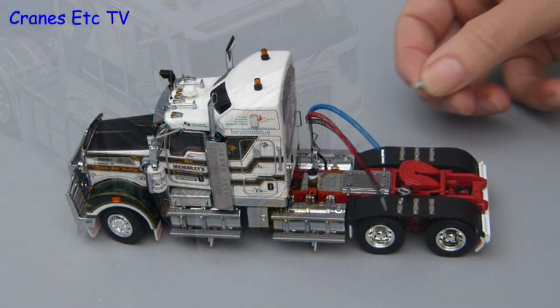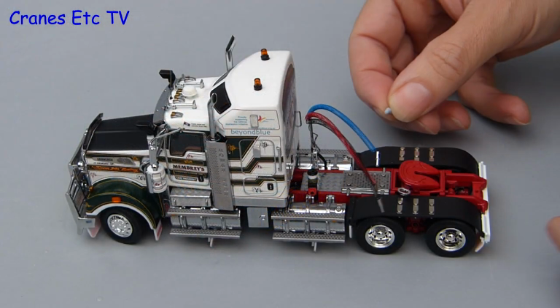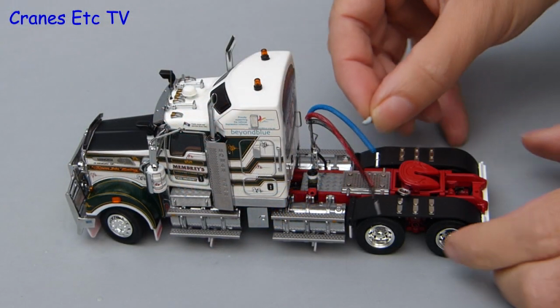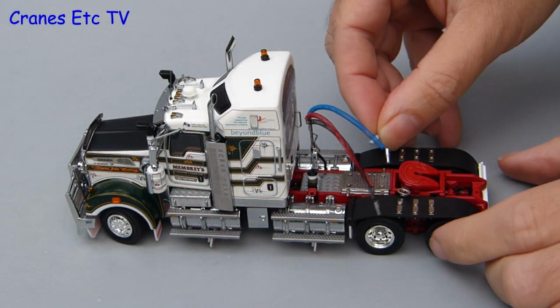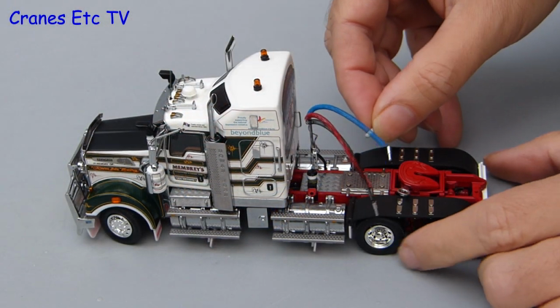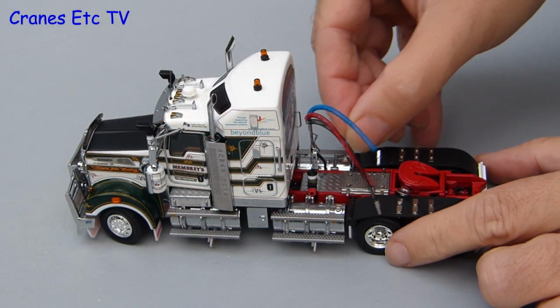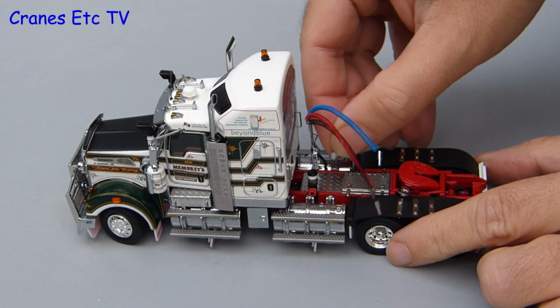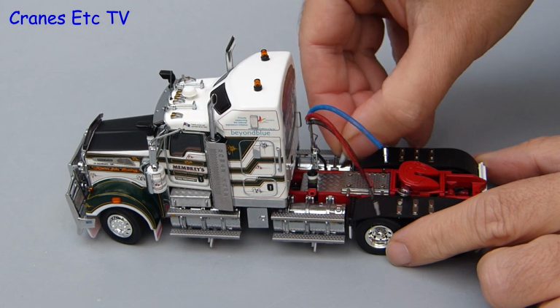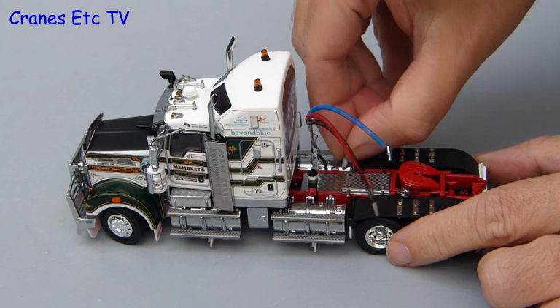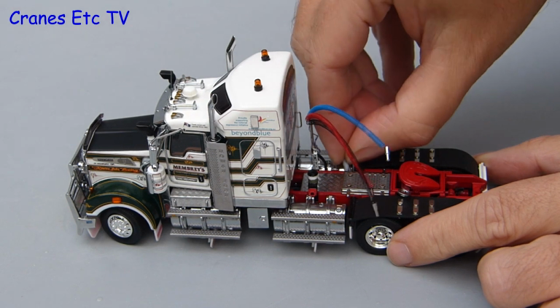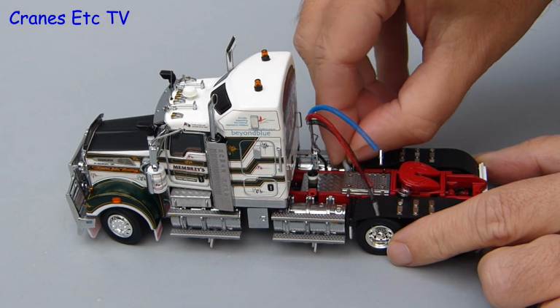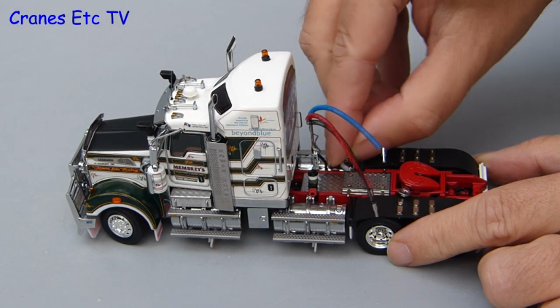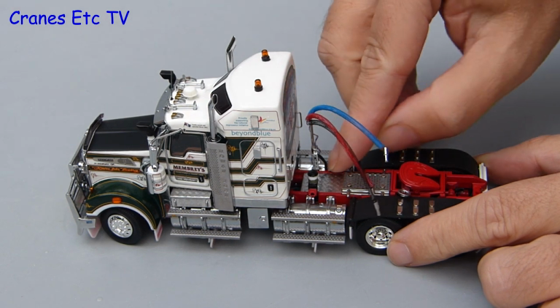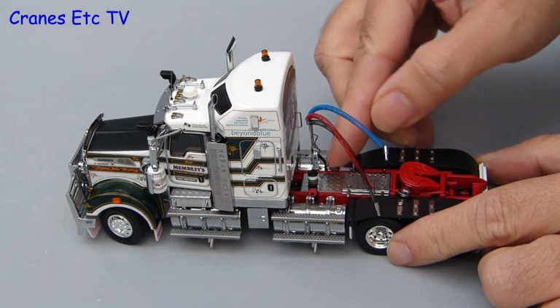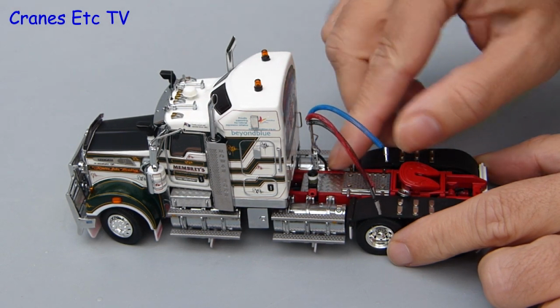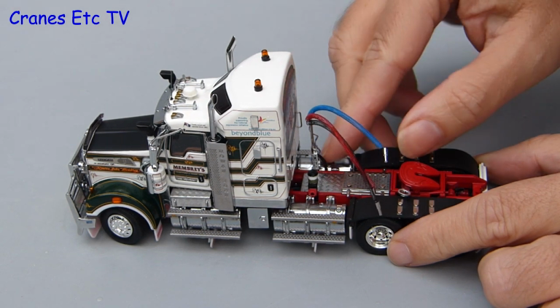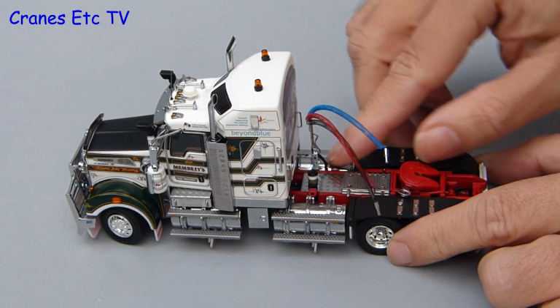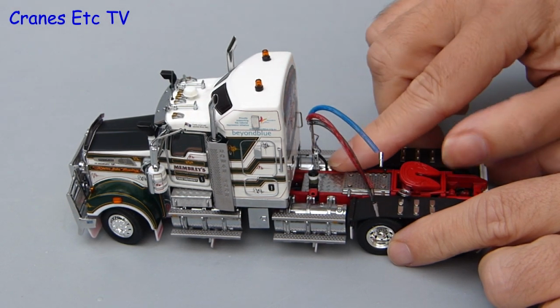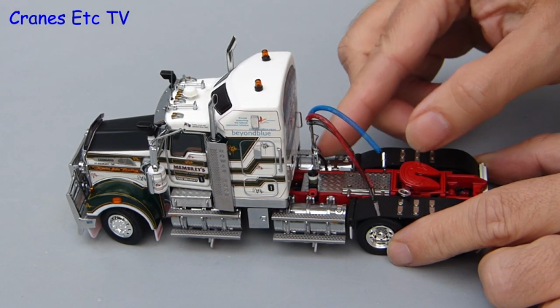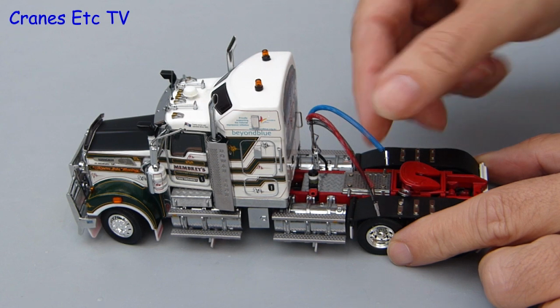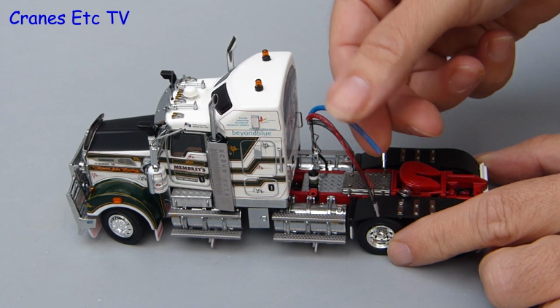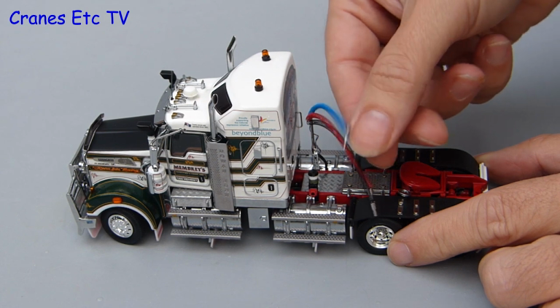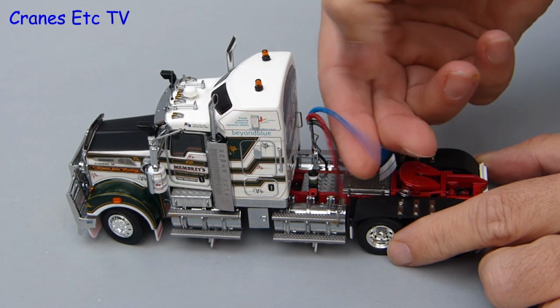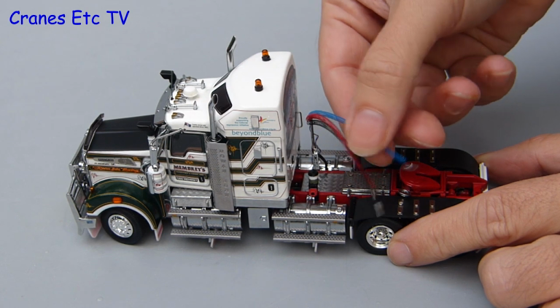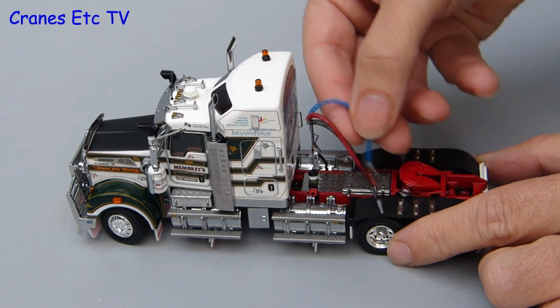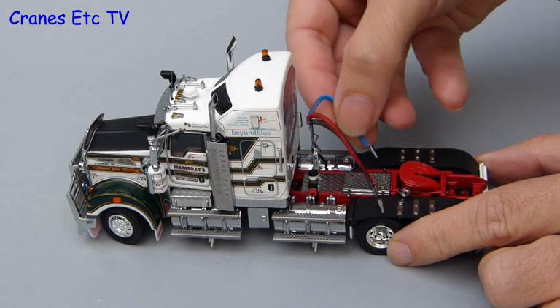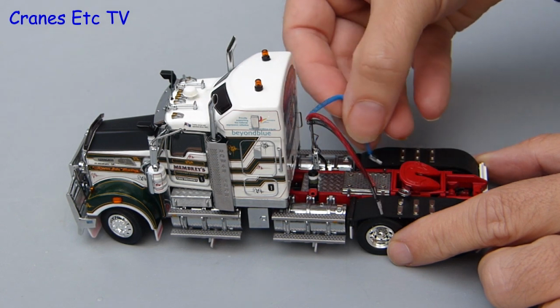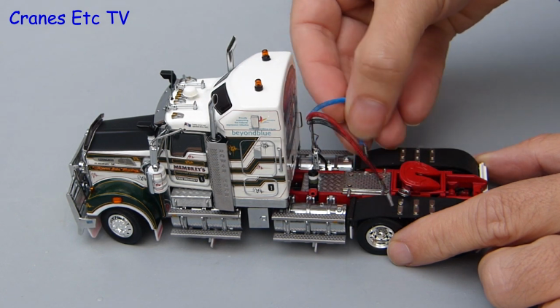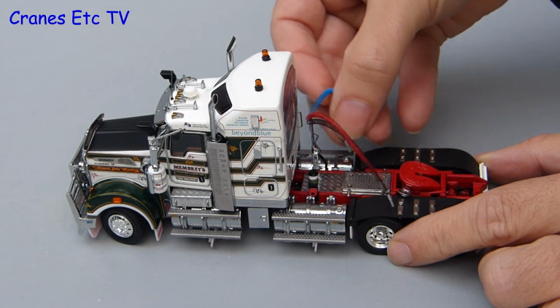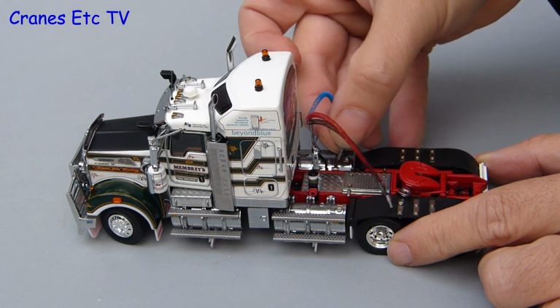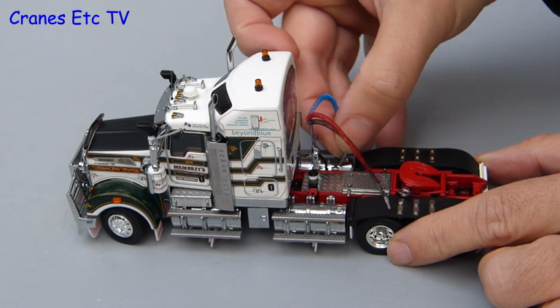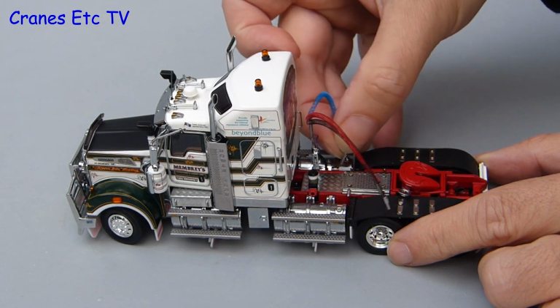One other thing on both models is that there are coiled lines, but they tend to wave about quite a bit and there is nothing to plug them into. So to tidy it up we will add a little bit of plastic putty and then press the ends of the coiled lines into it.